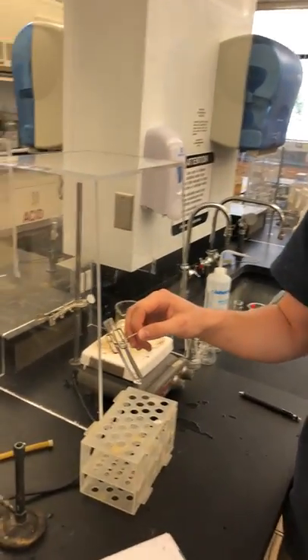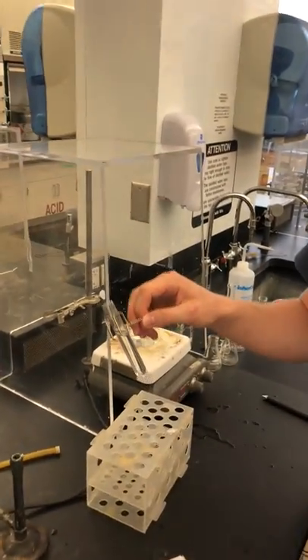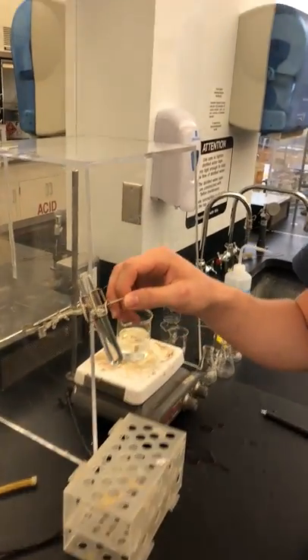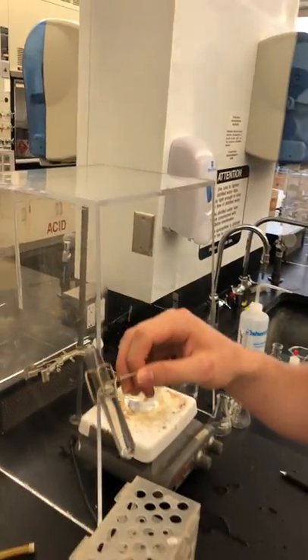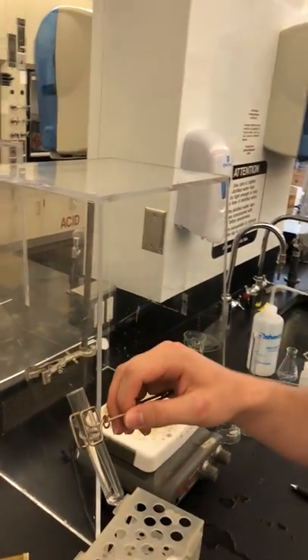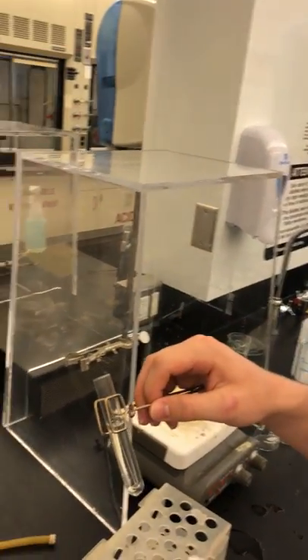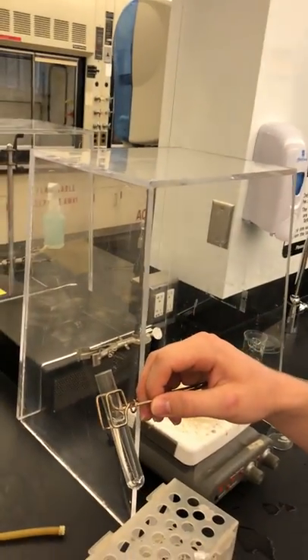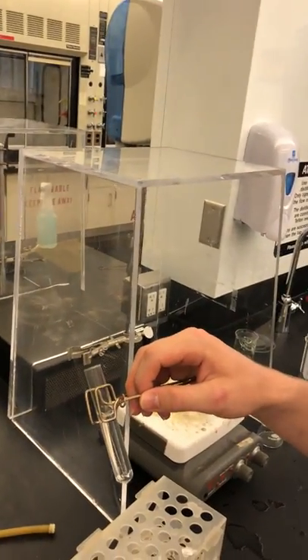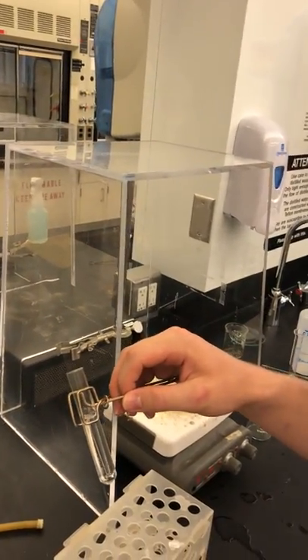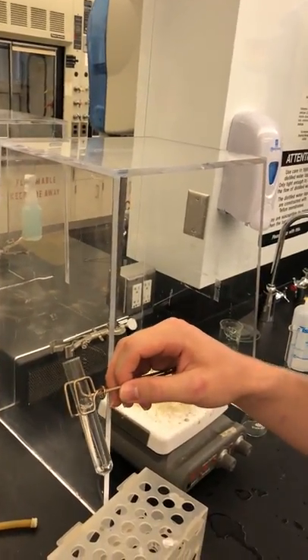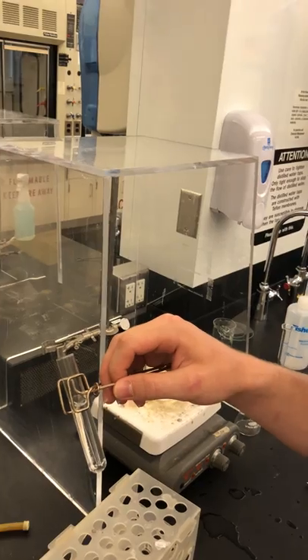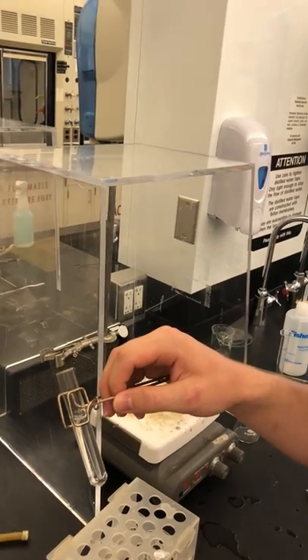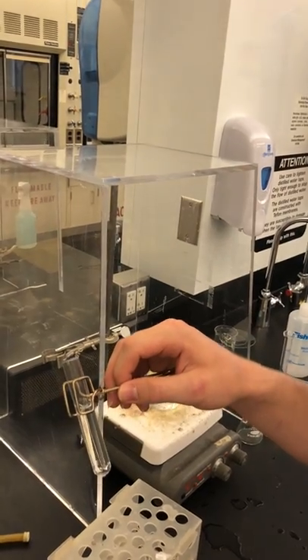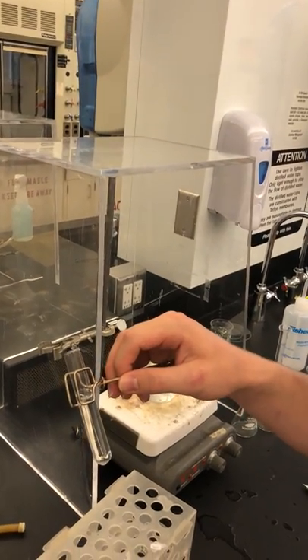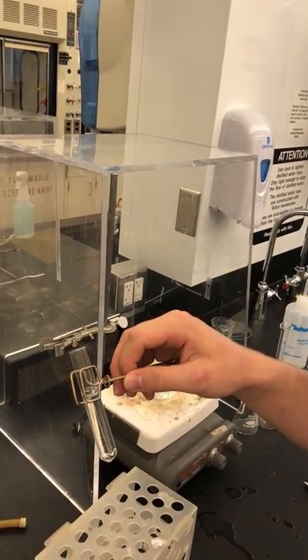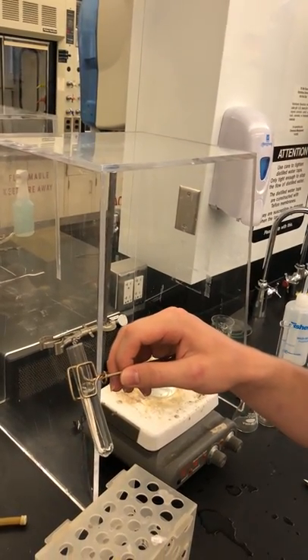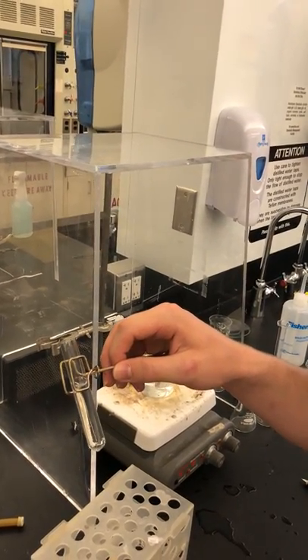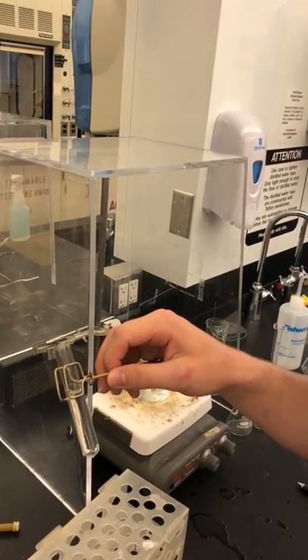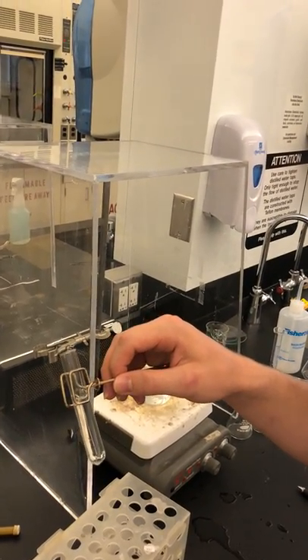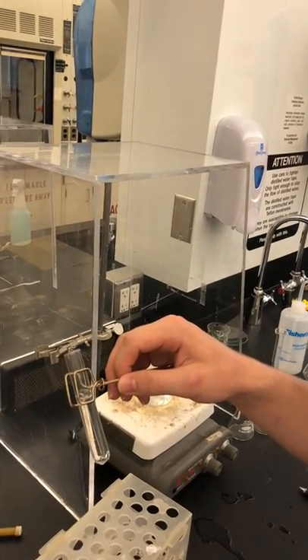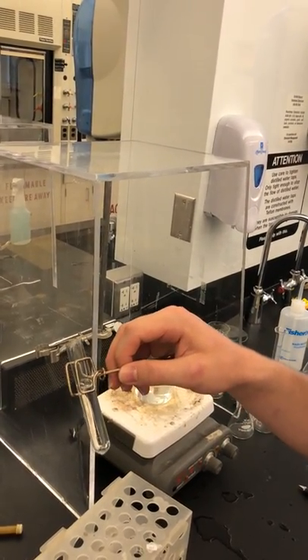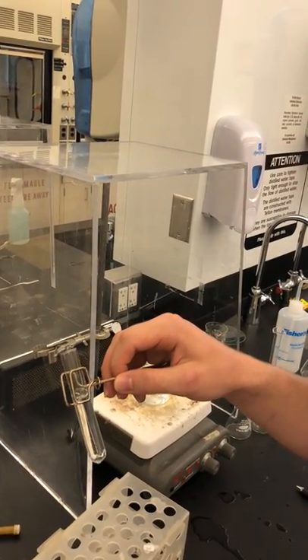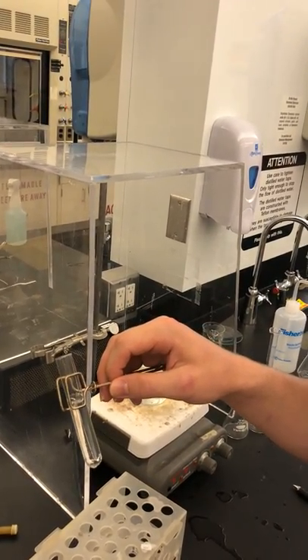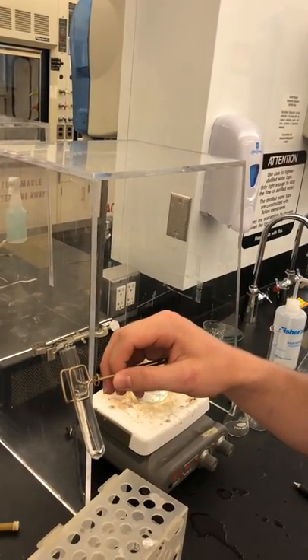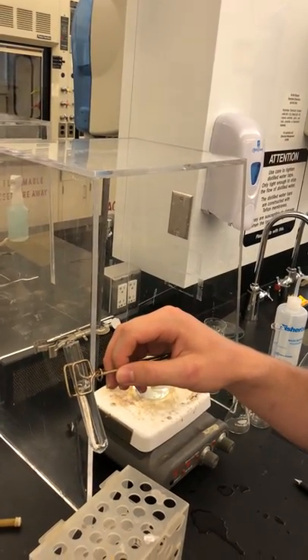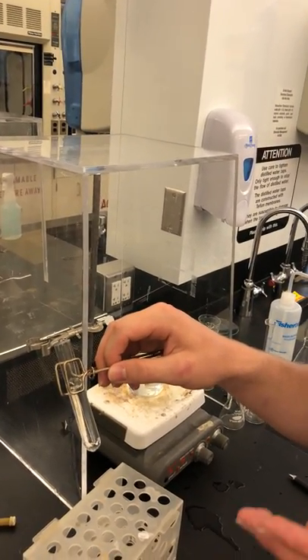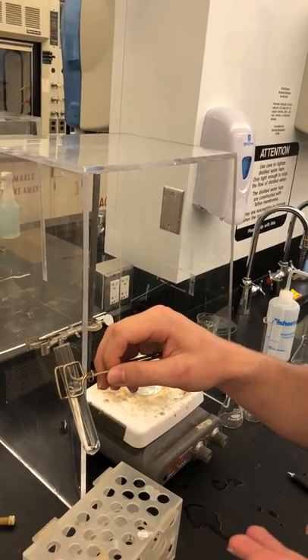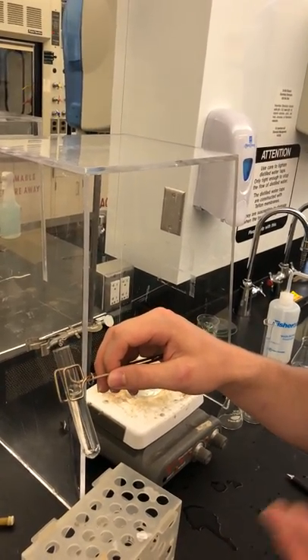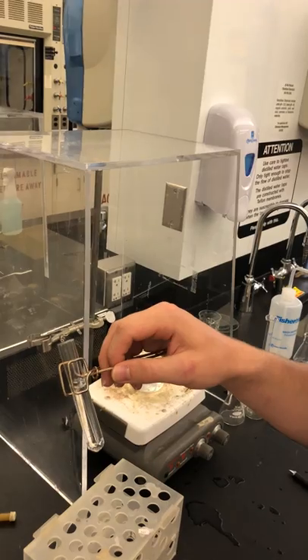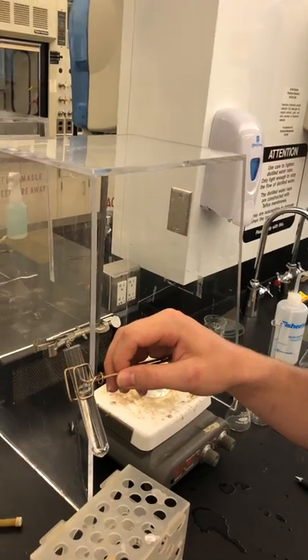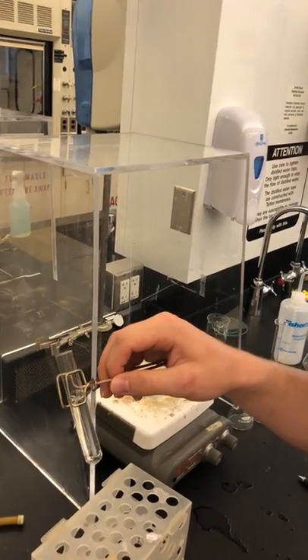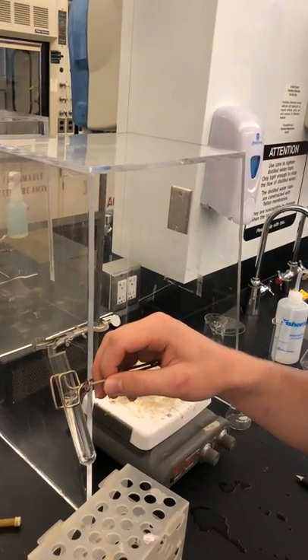First you want to clasp the test tube with a test tube clamp, because you don't want your hands getting hot from the tube.